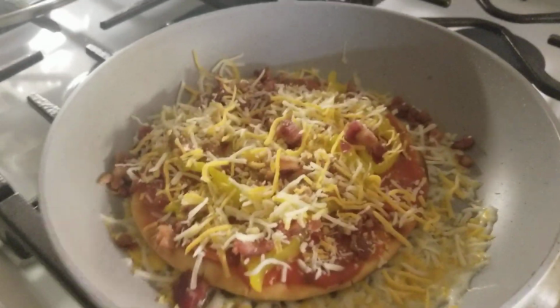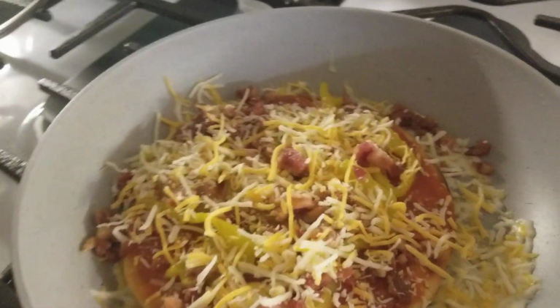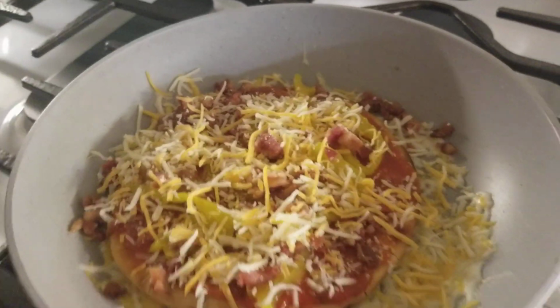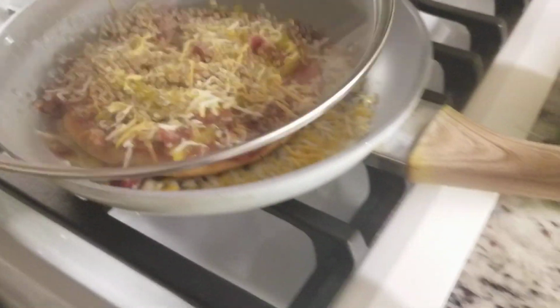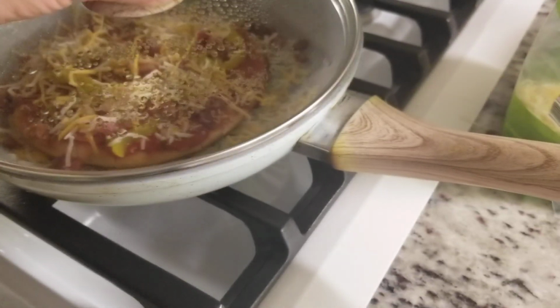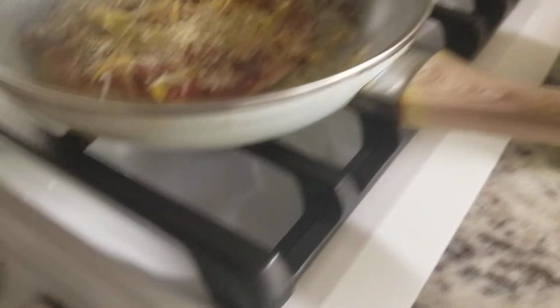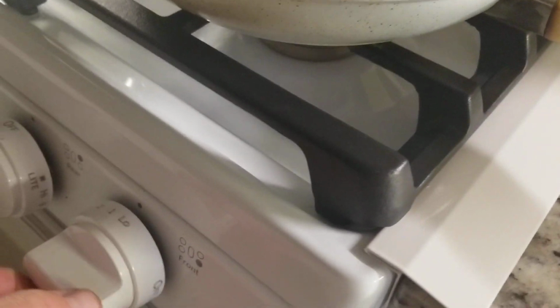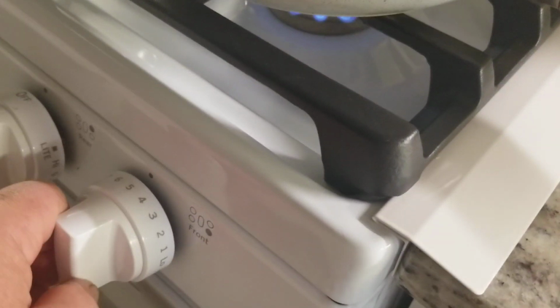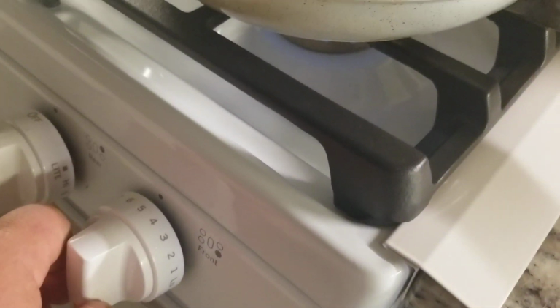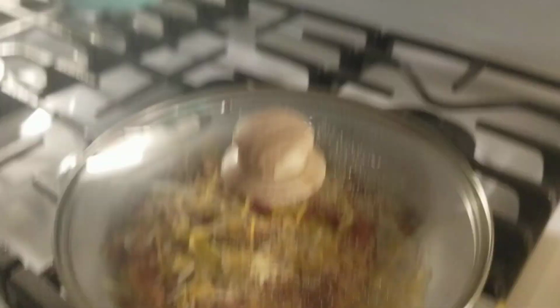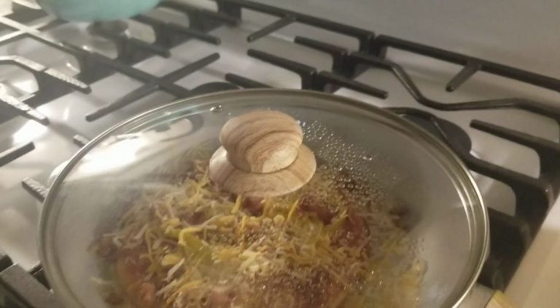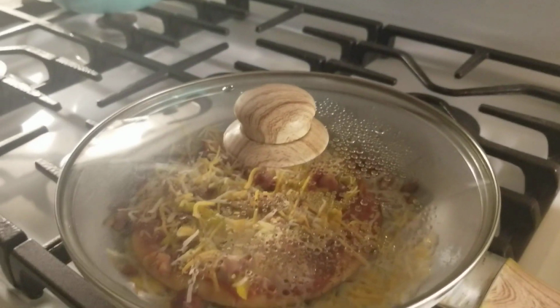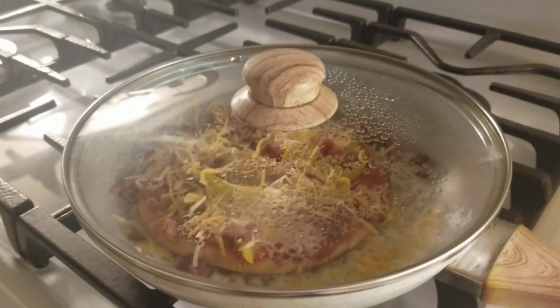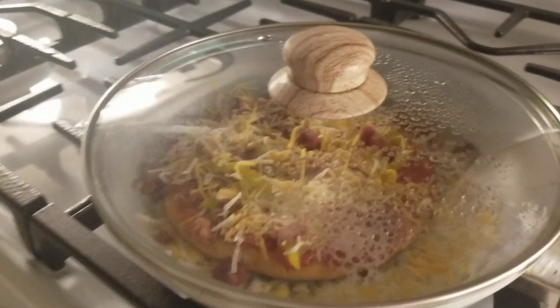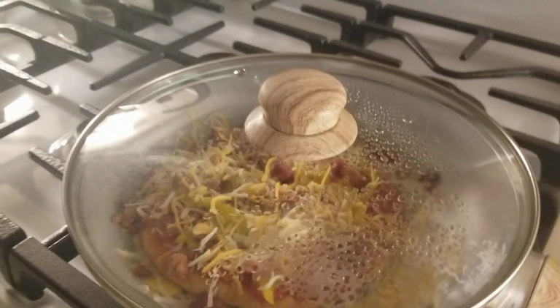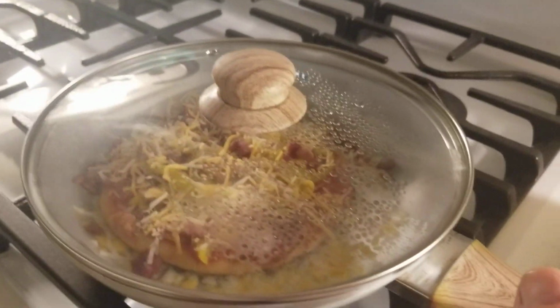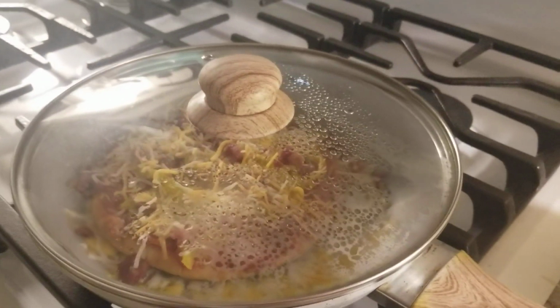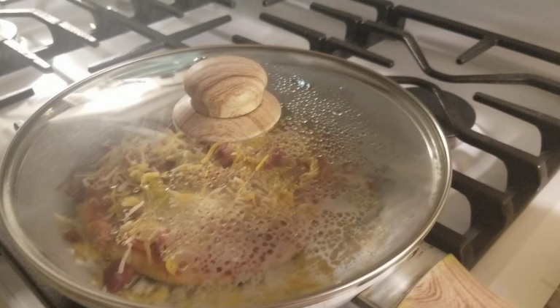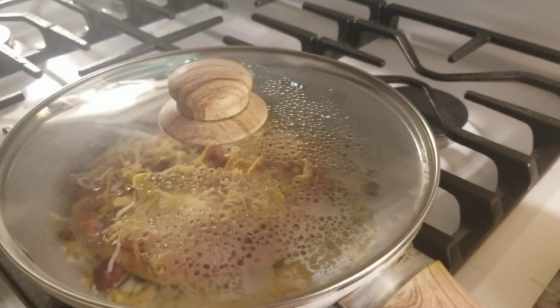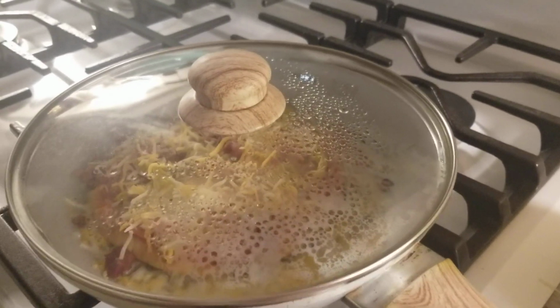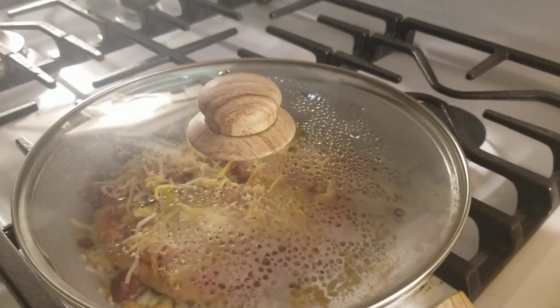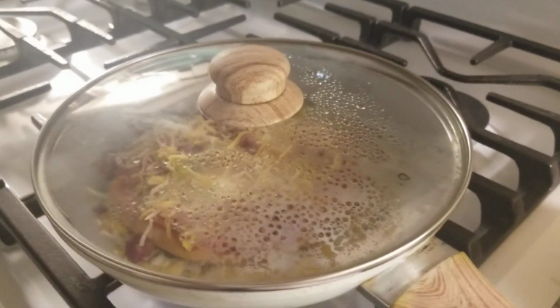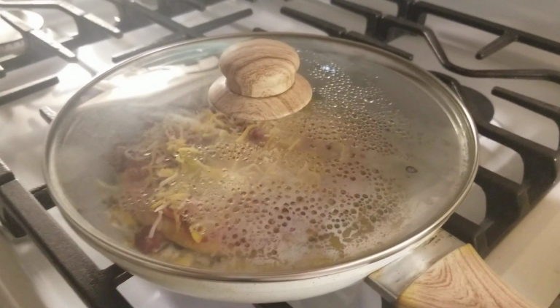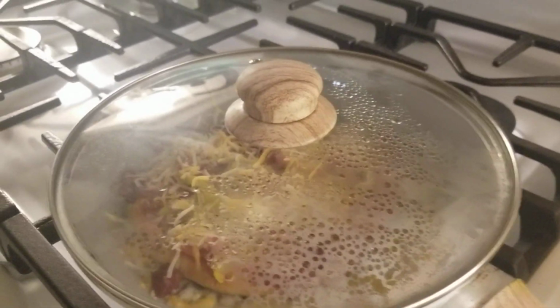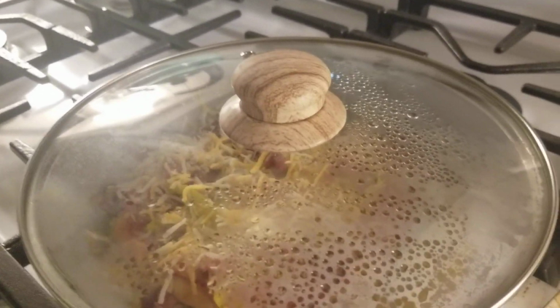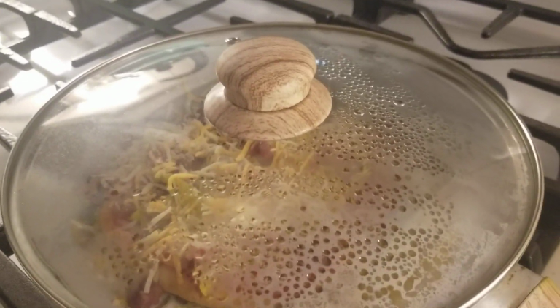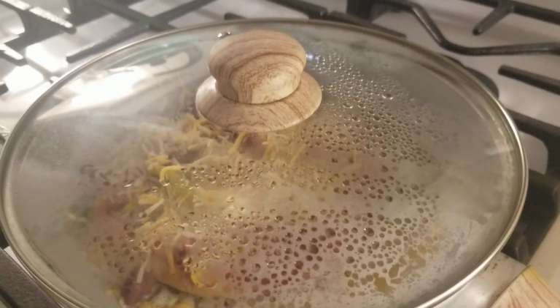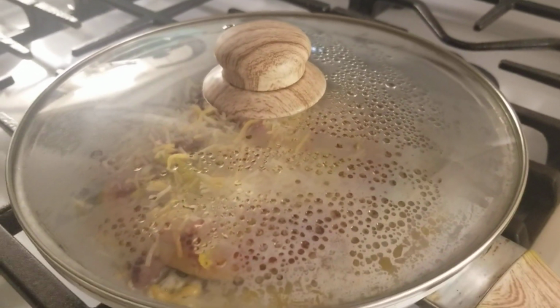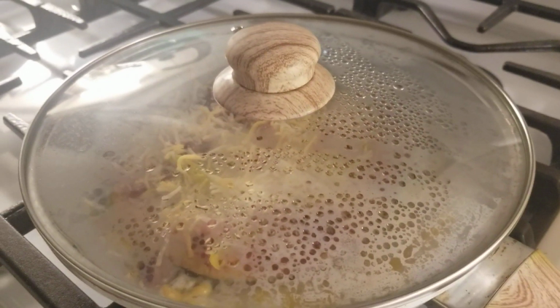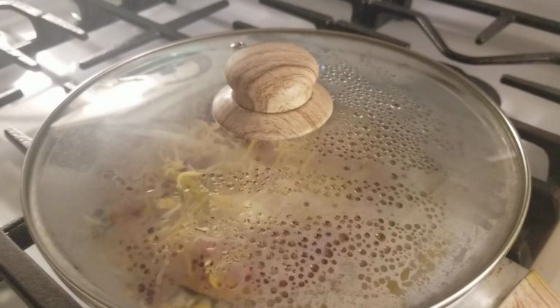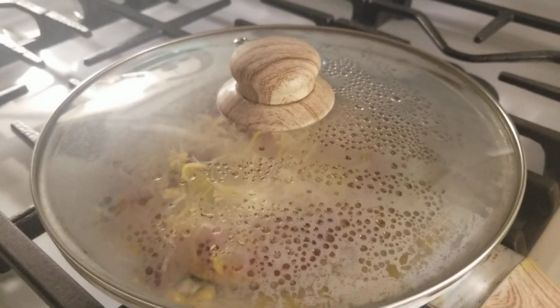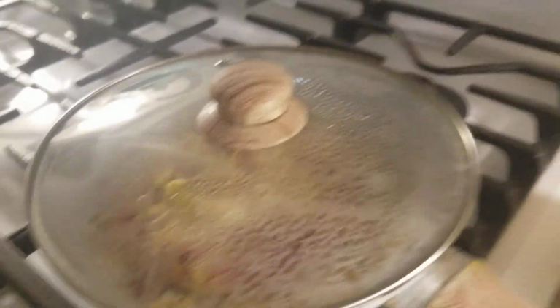Put the cover on it, move the heat up to medium, and you've got about 10 minutes in there. It'll turn brown on the sides and the top will melt. And that's your pizza in a pan — in a frying pan. Easy as that.